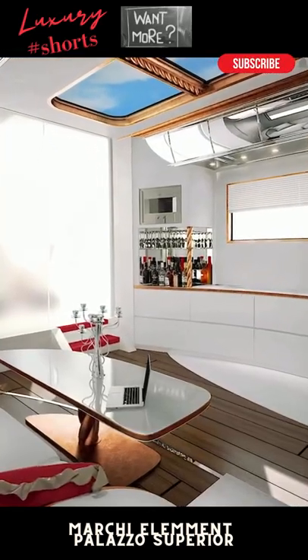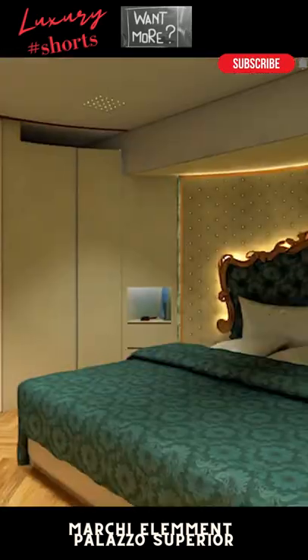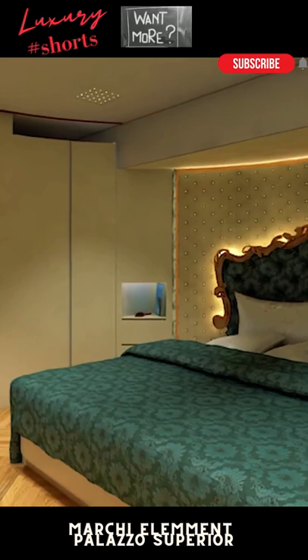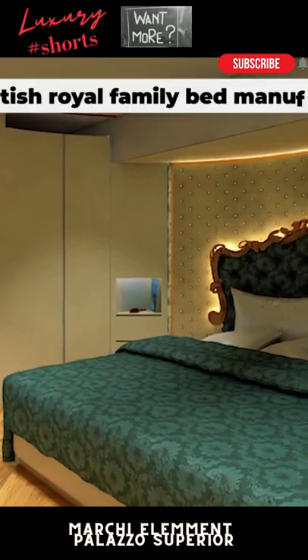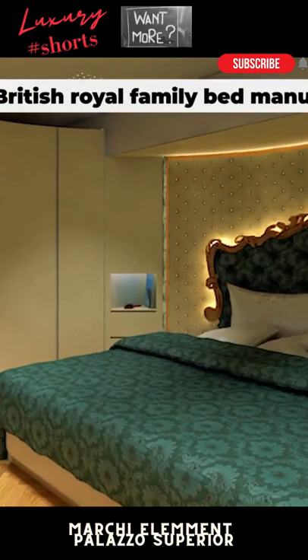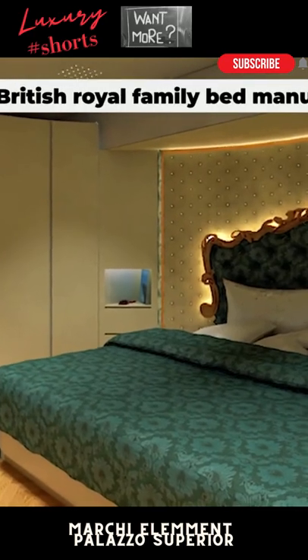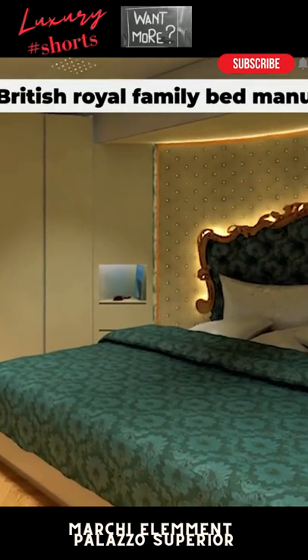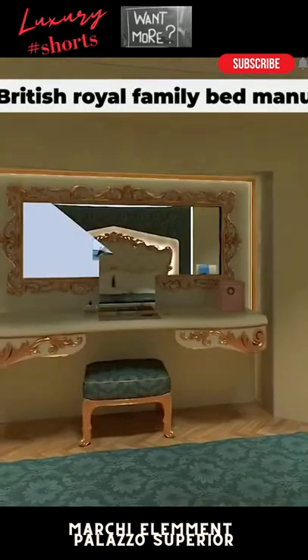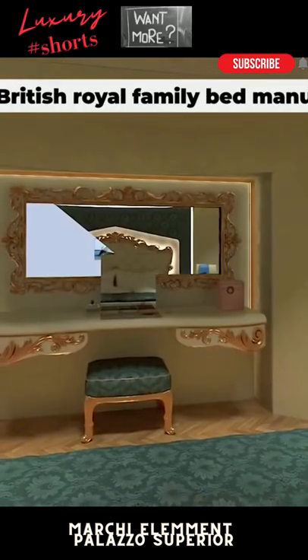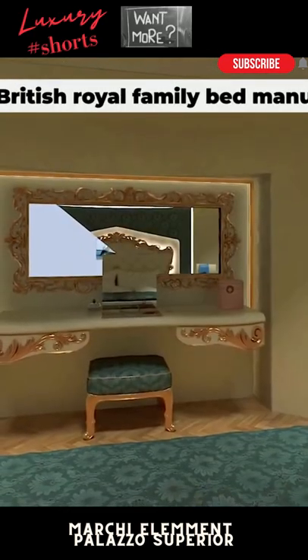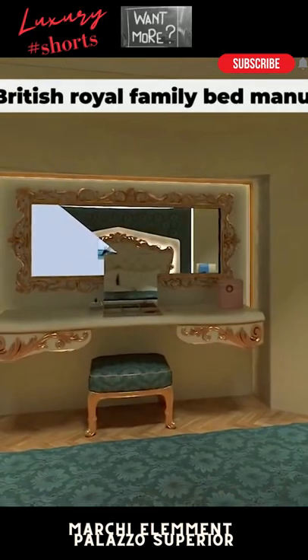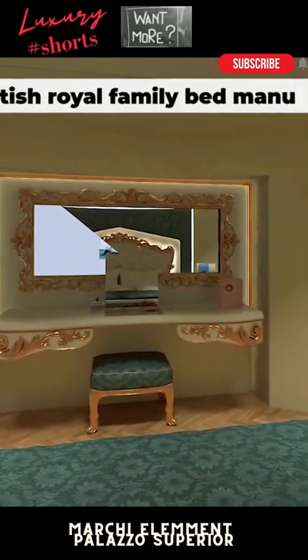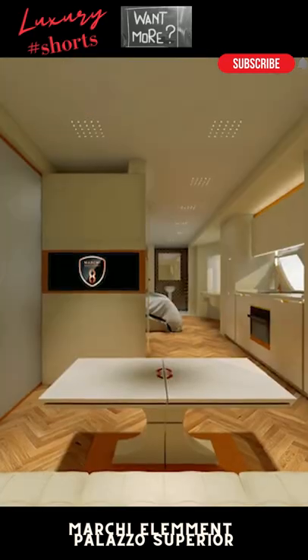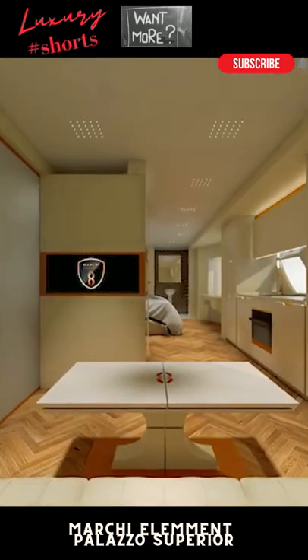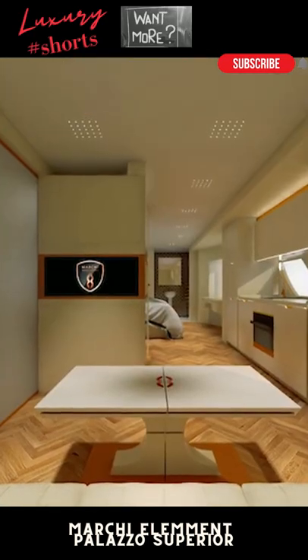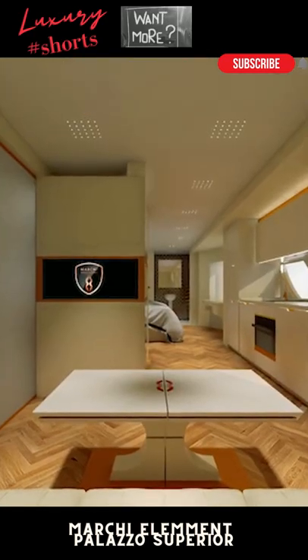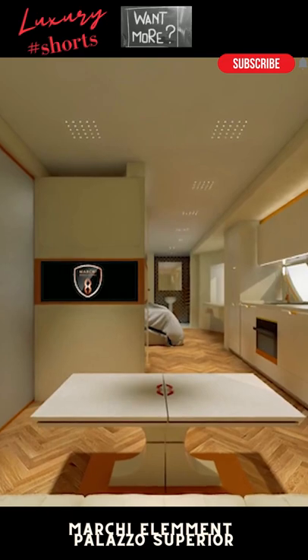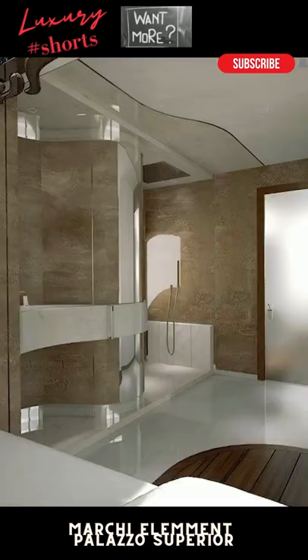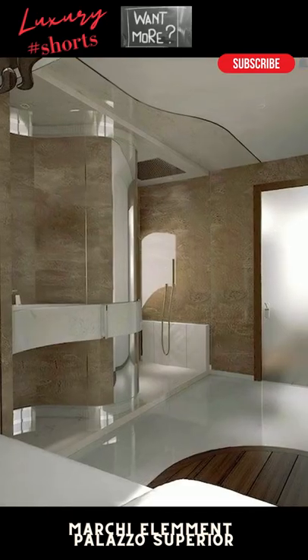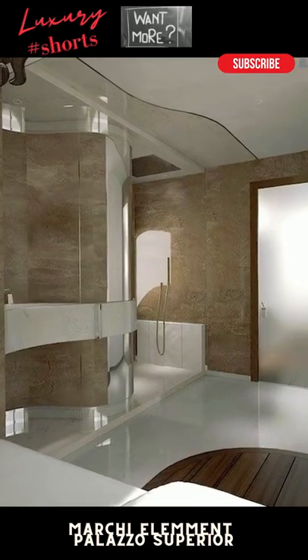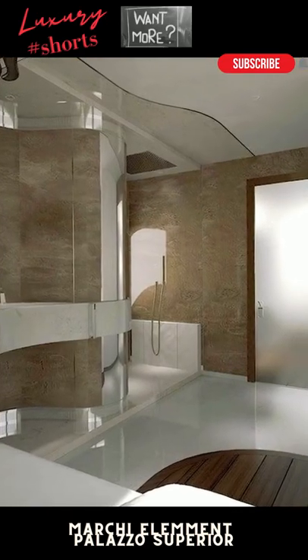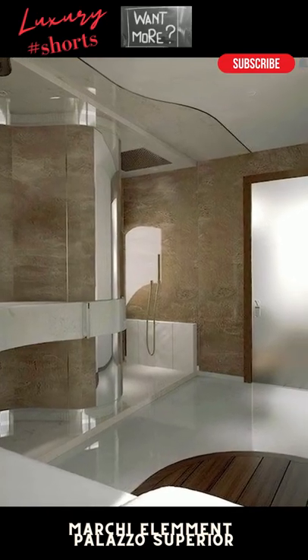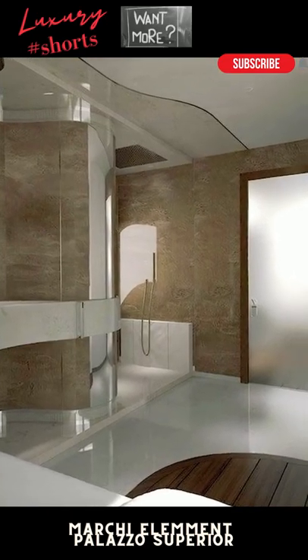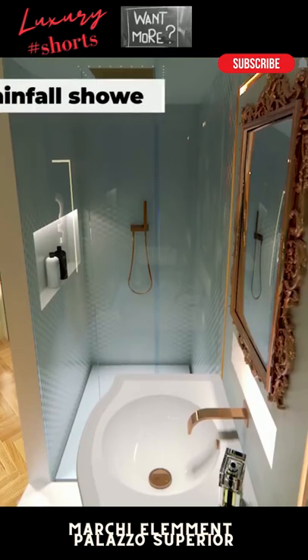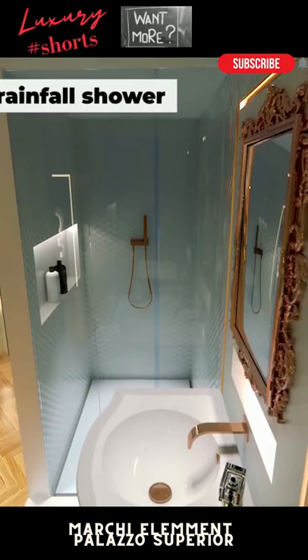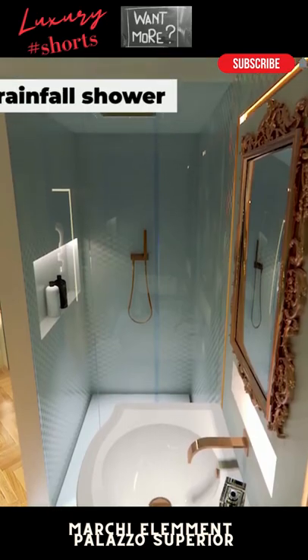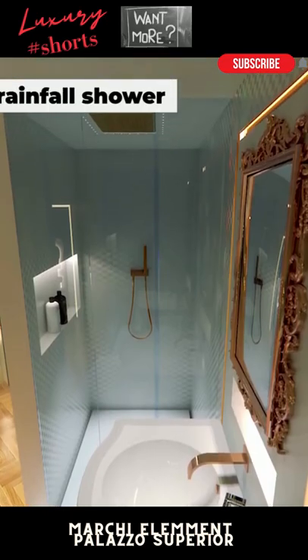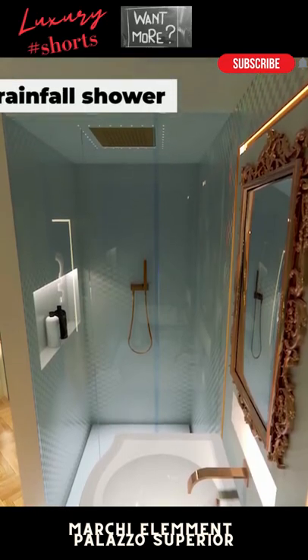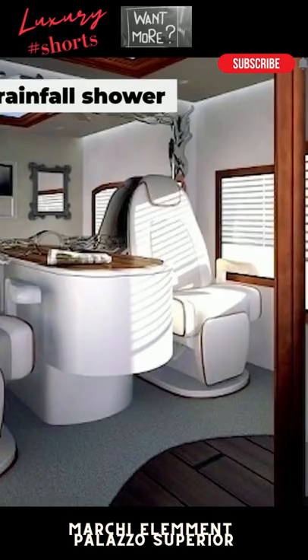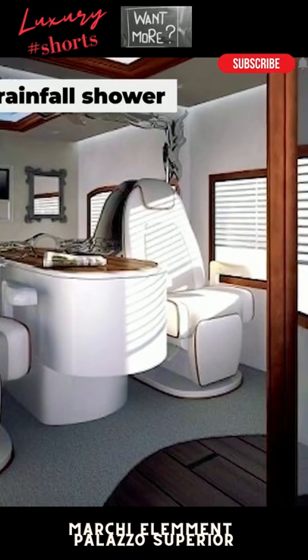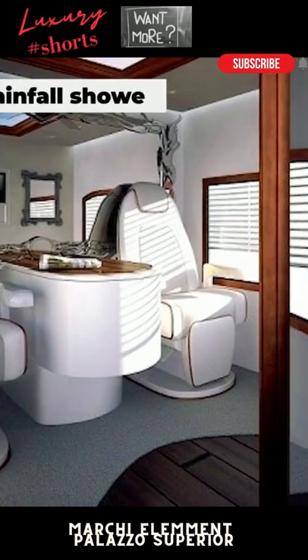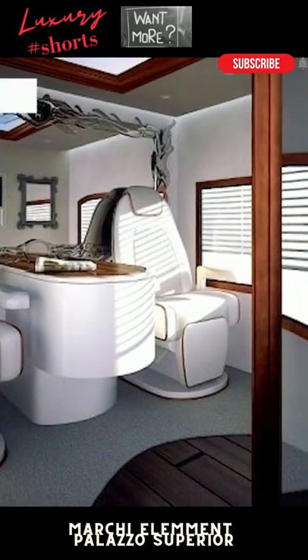The large master suite features a king-sized bed made by the same company that supplies mattresses to the British royal family, while the en-suite bathroom has a 16-square-foot rainfall shower for the ultimate spa on the road.